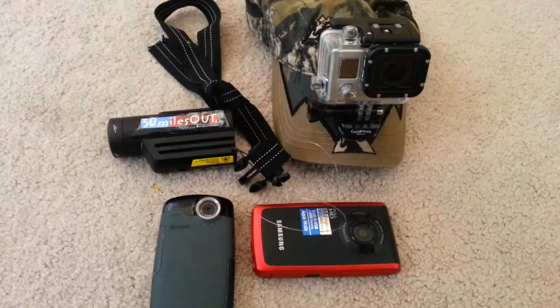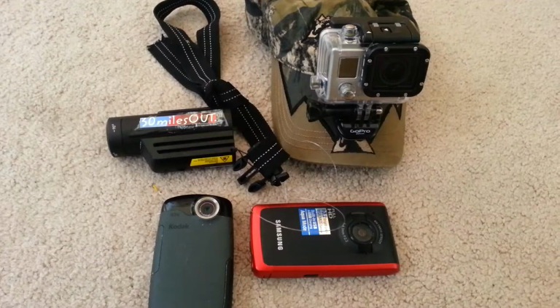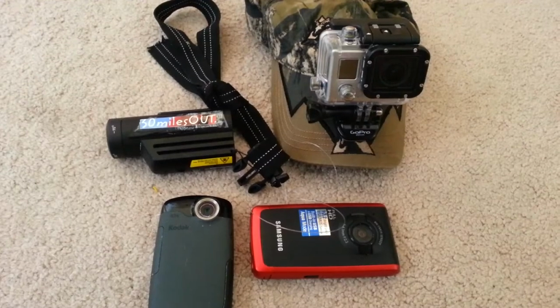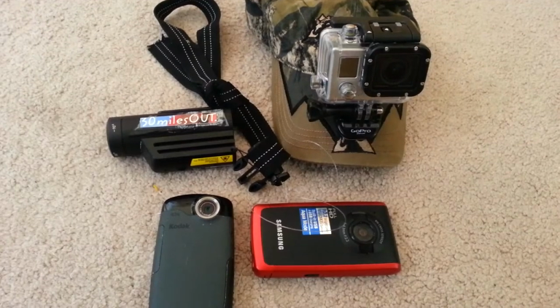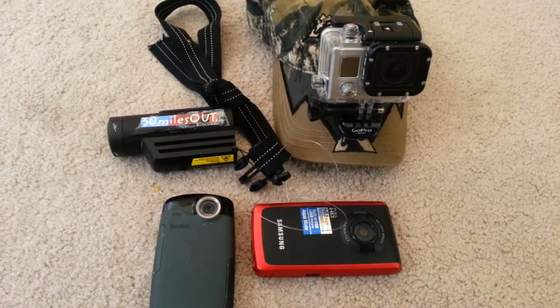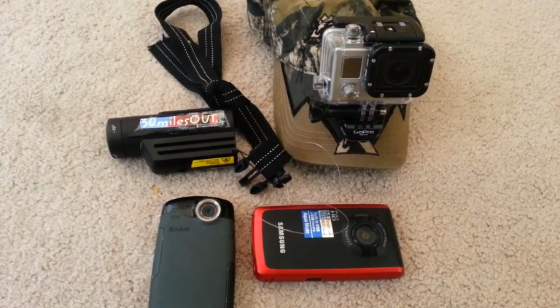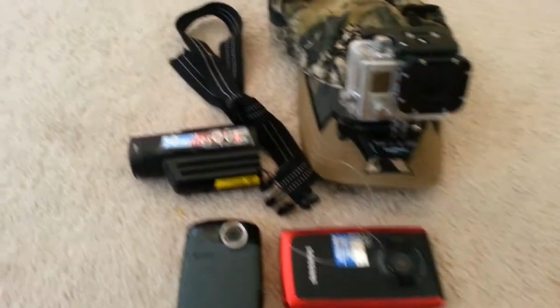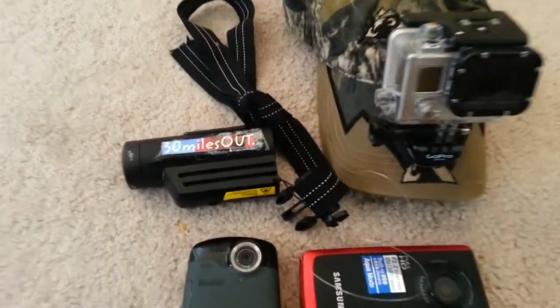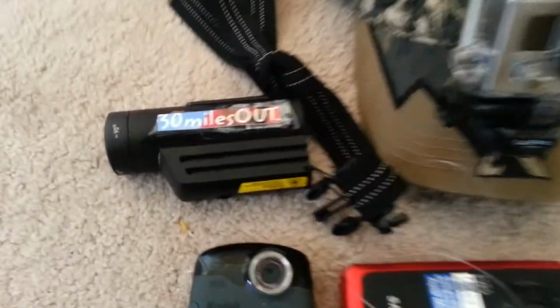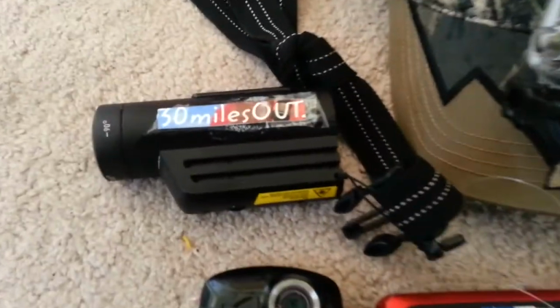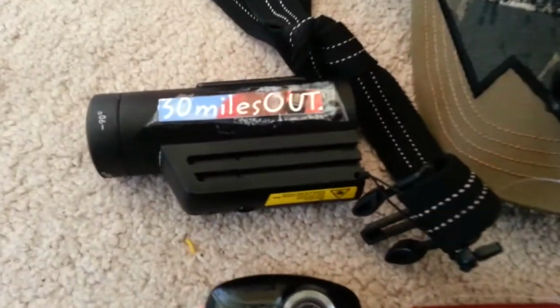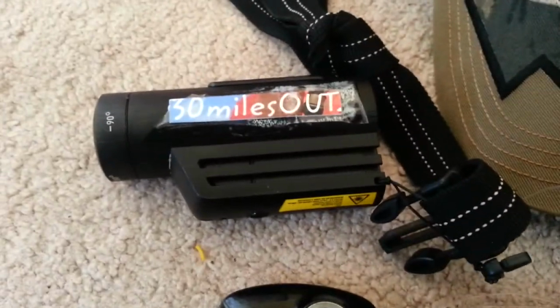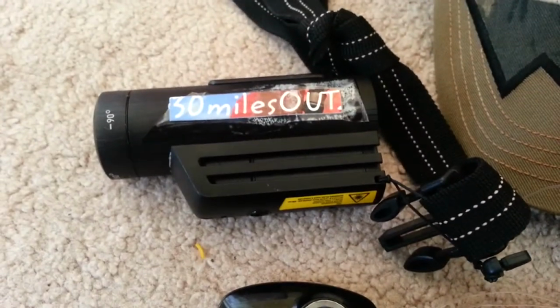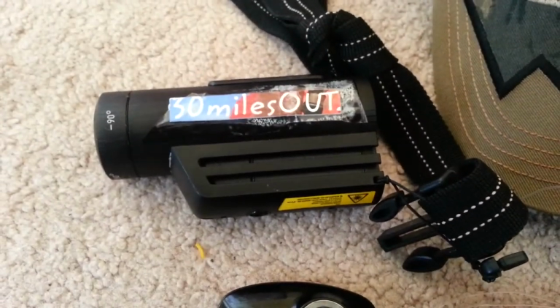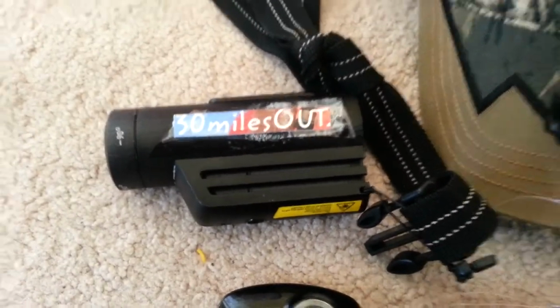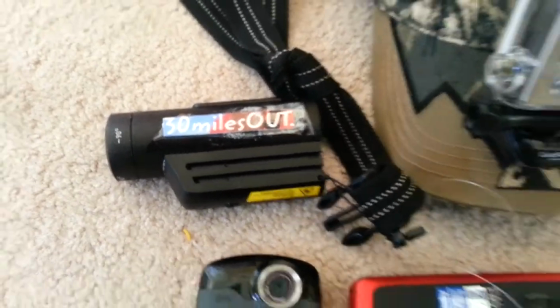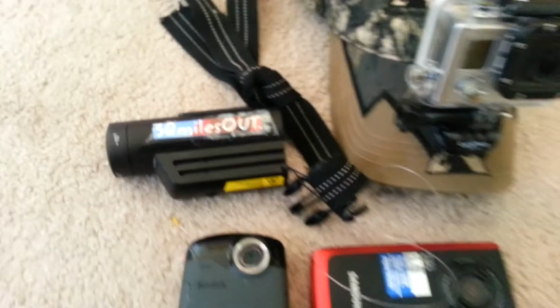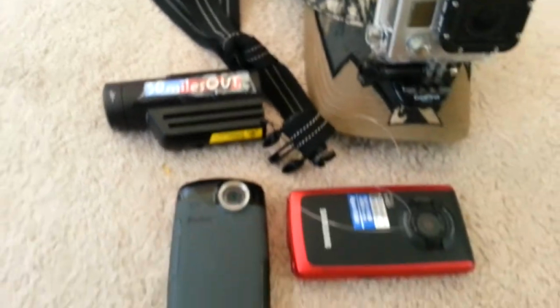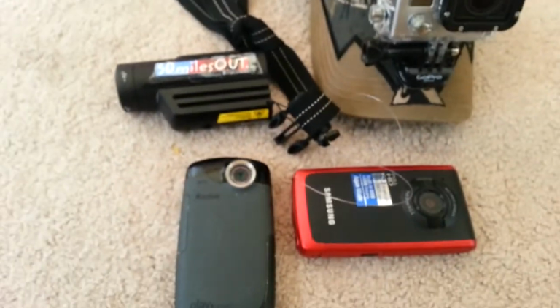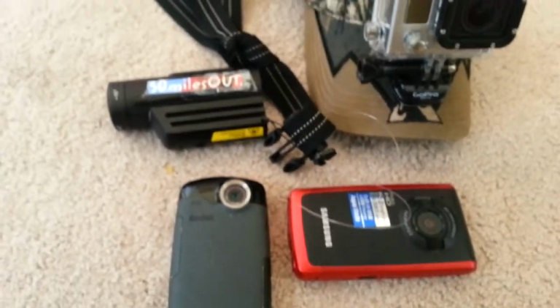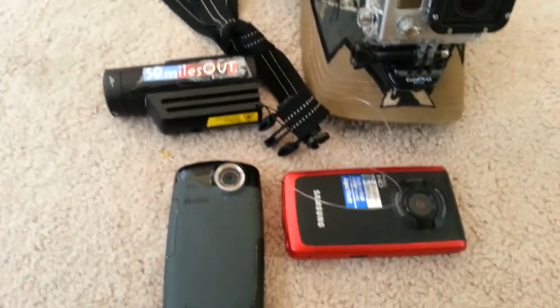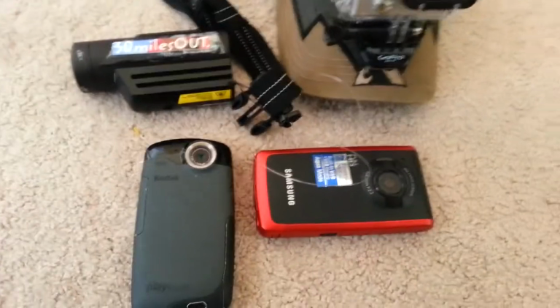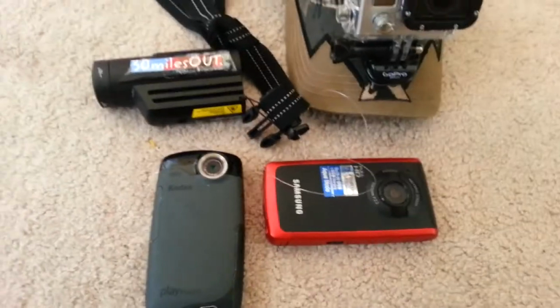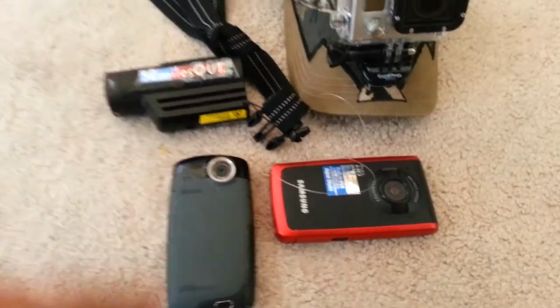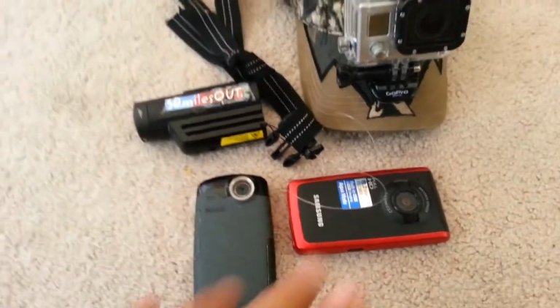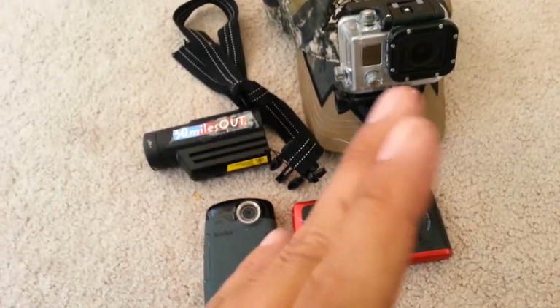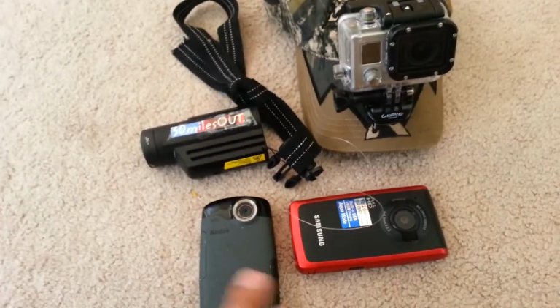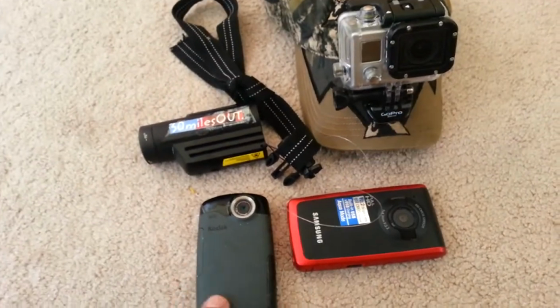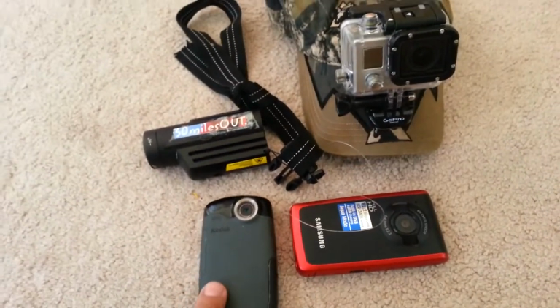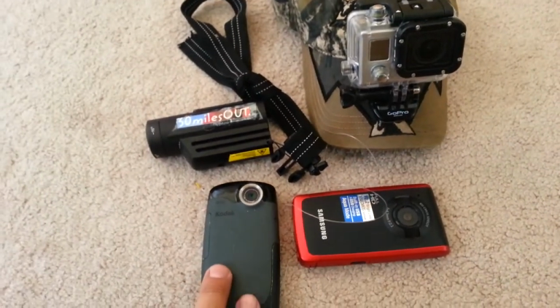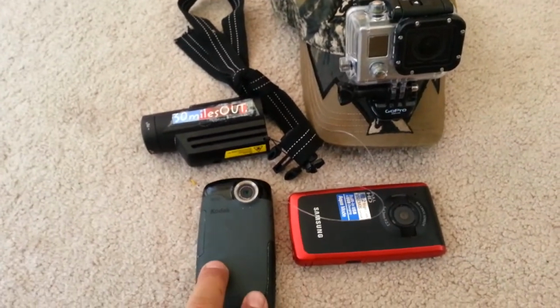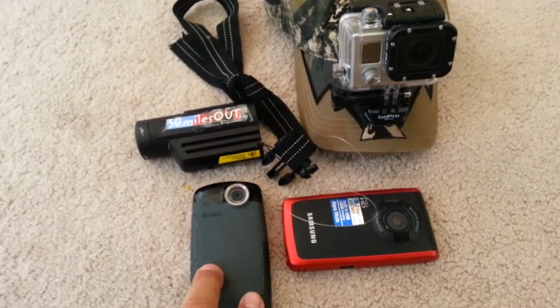What's happening, Yakkin Texas? It's Ty again. I'm here to talk about the new Contour and some of the pluses and minuses of it versus GoPros and the PlaySport.